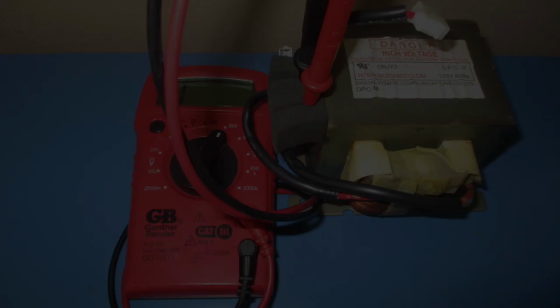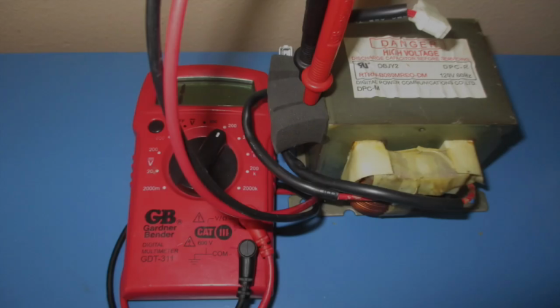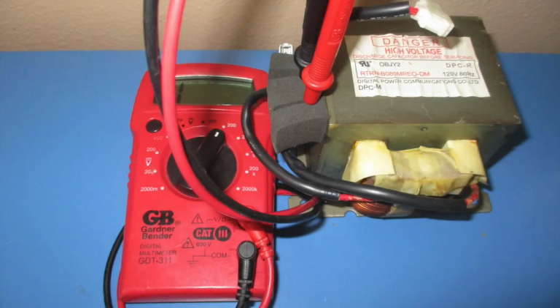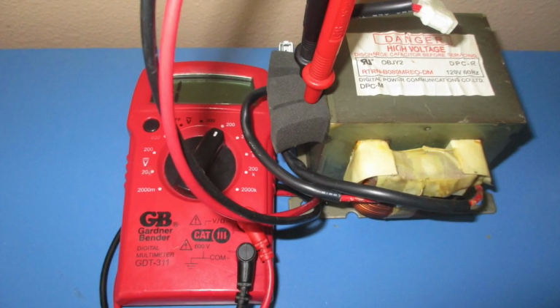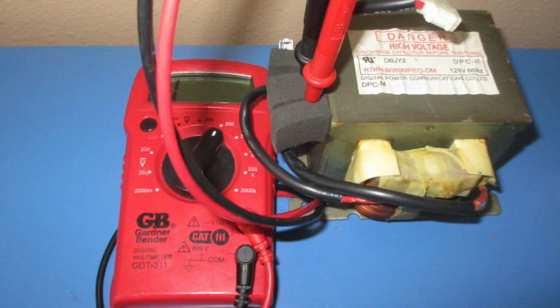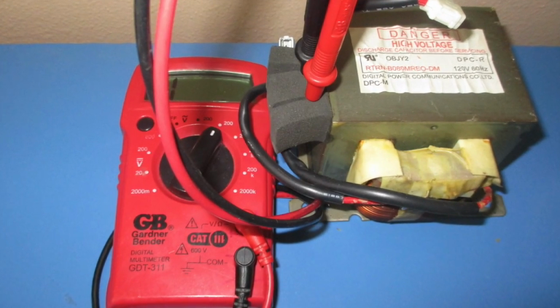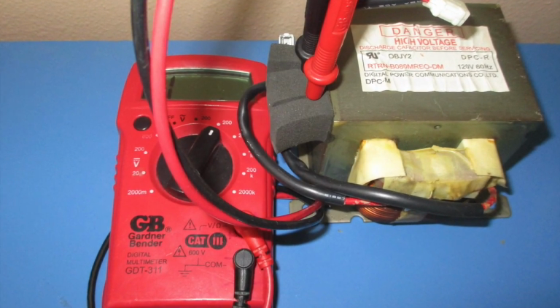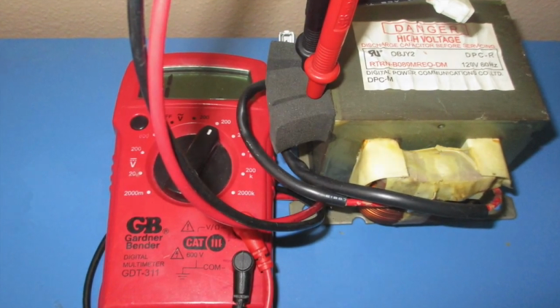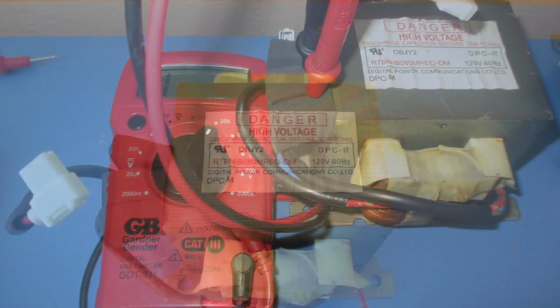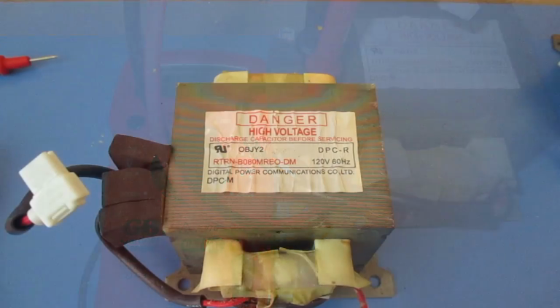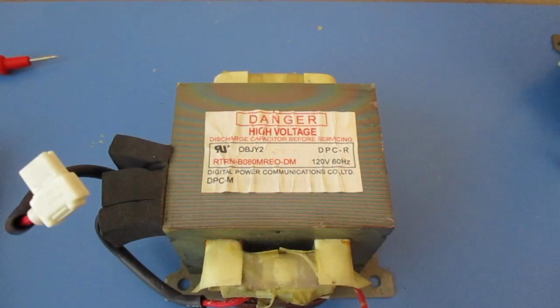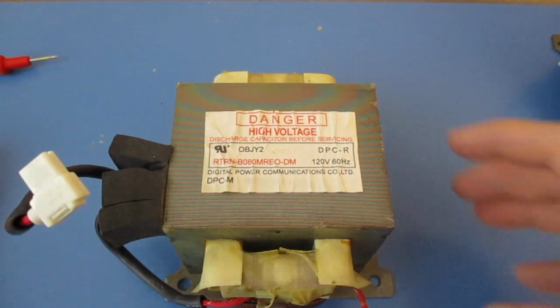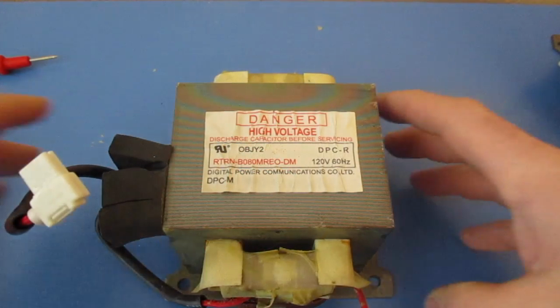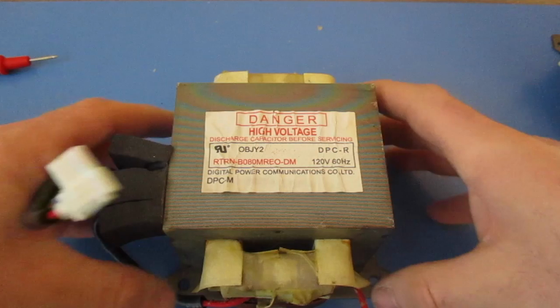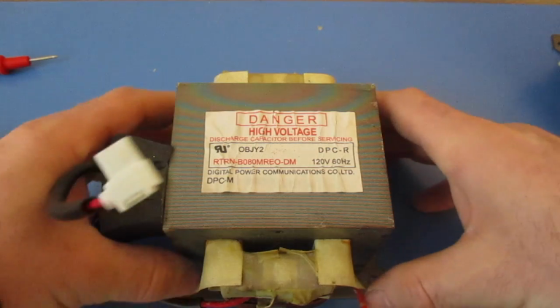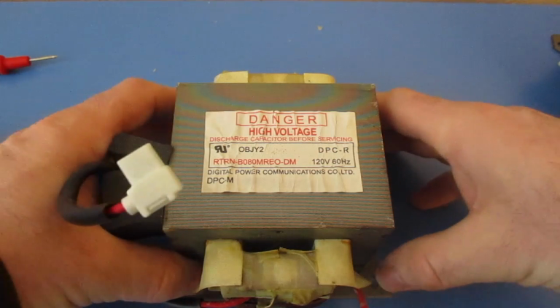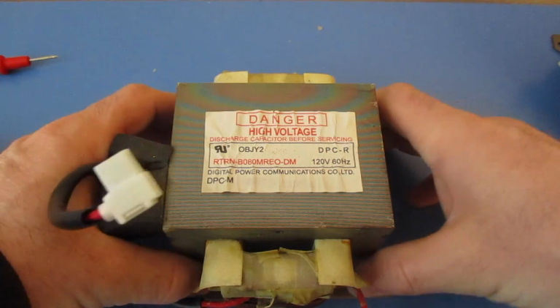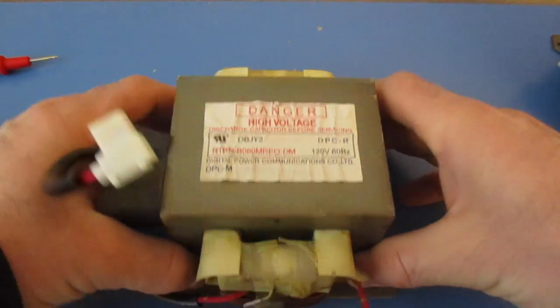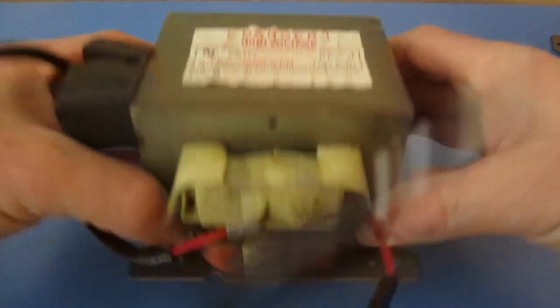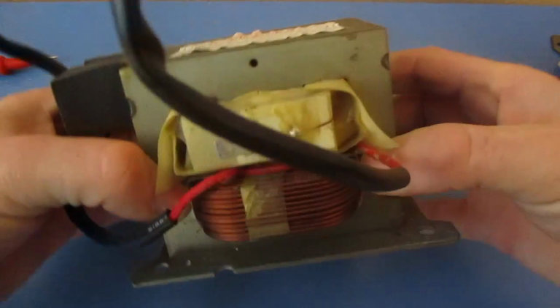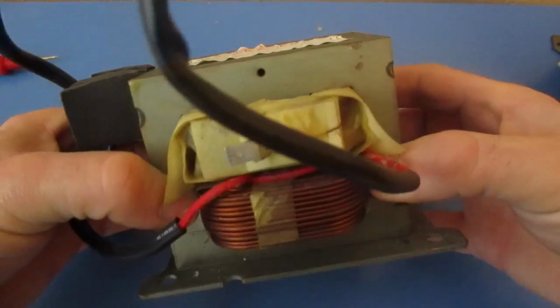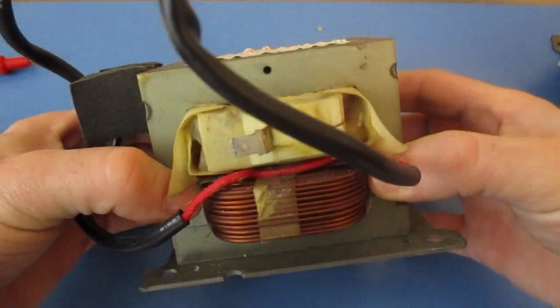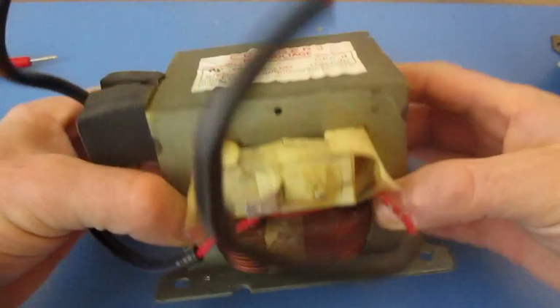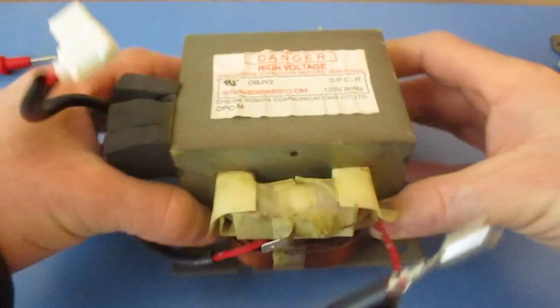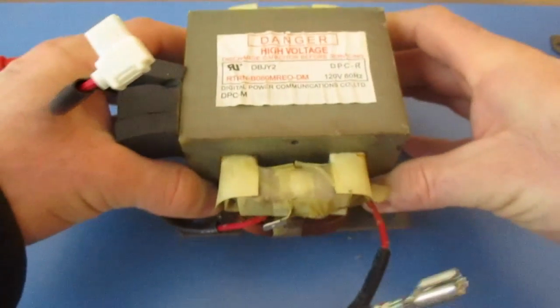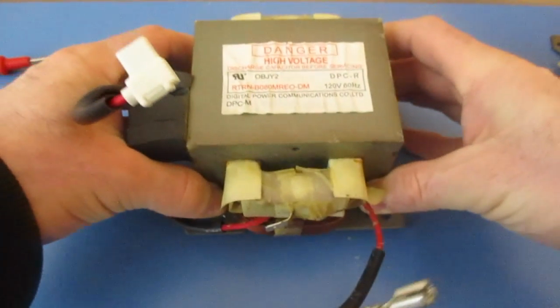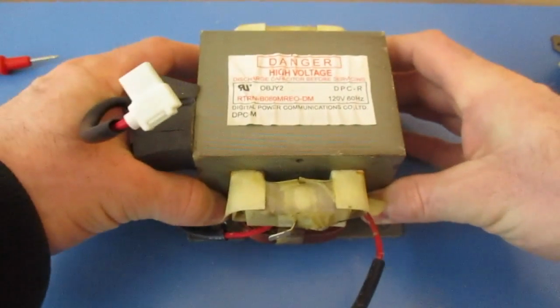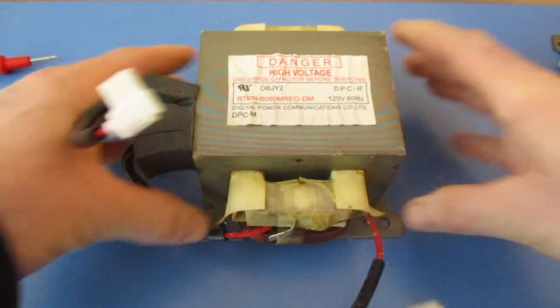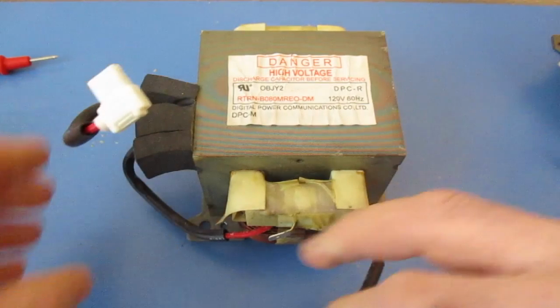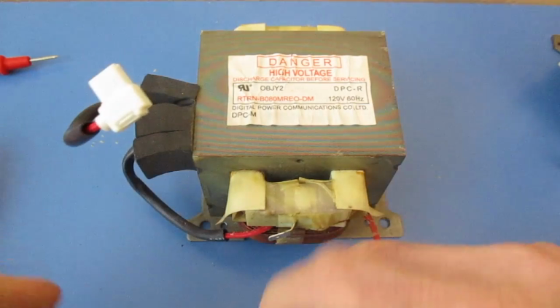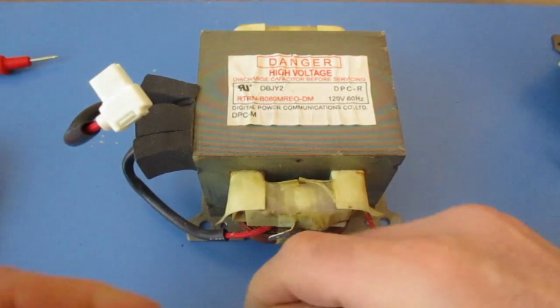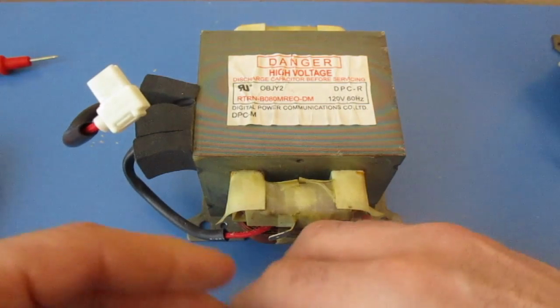Today I'm going to be testing a microwave transformer. If you are unsure of how to remove a microwave transformer, please follow all safety suggestions. I have not gone over any of those in this video. Please be safe.